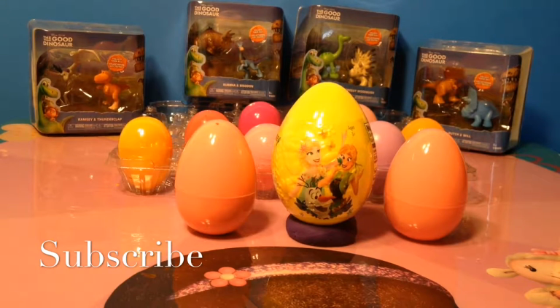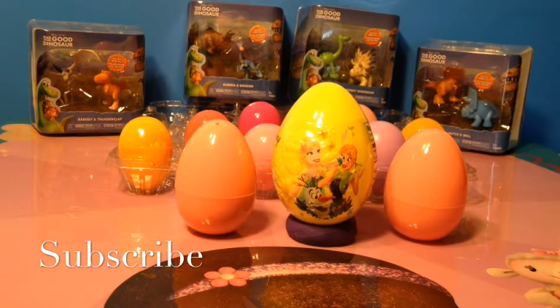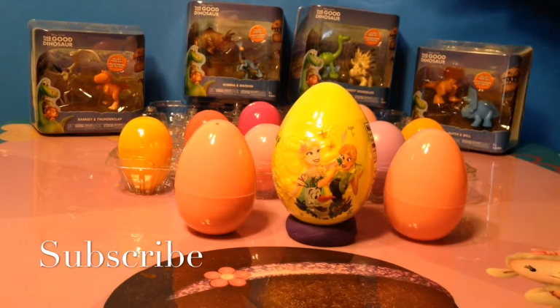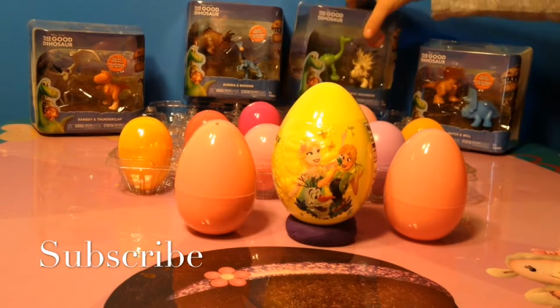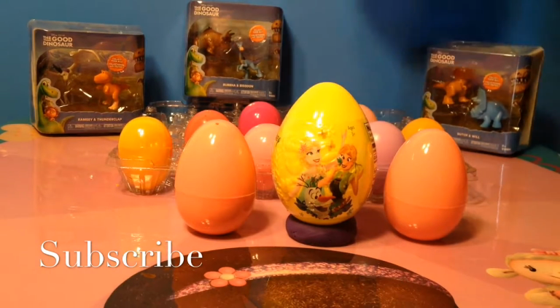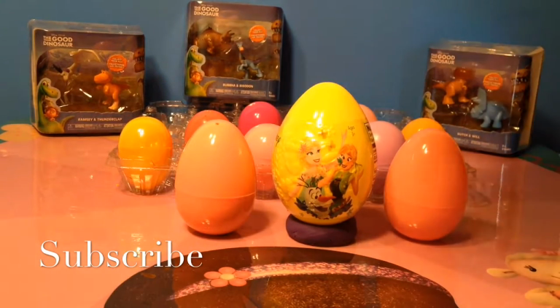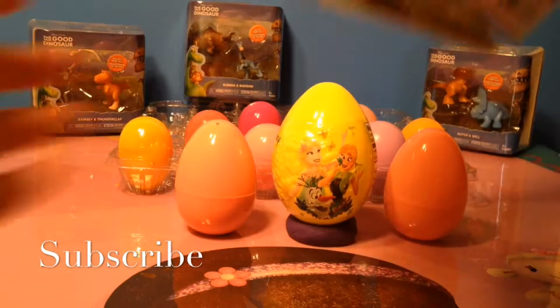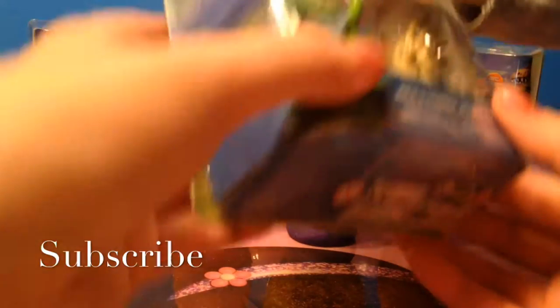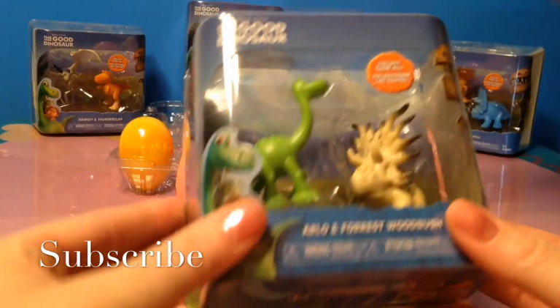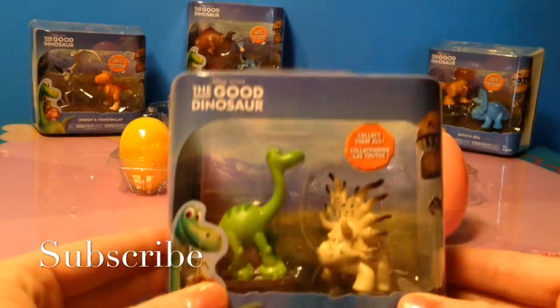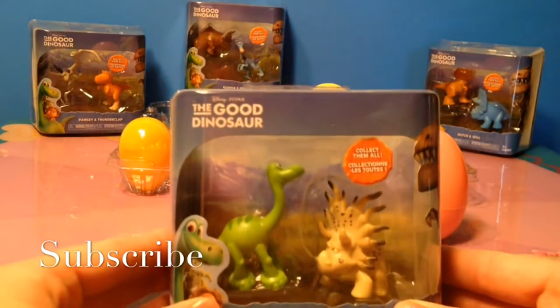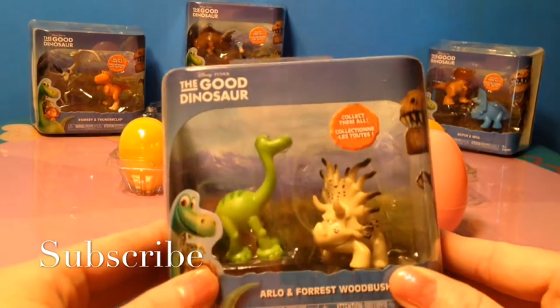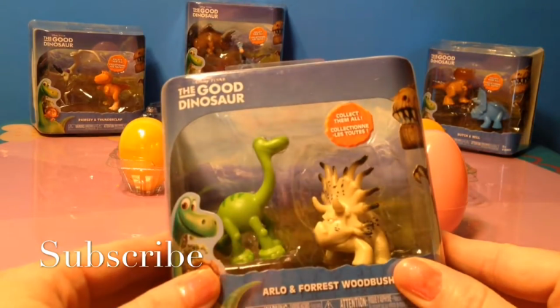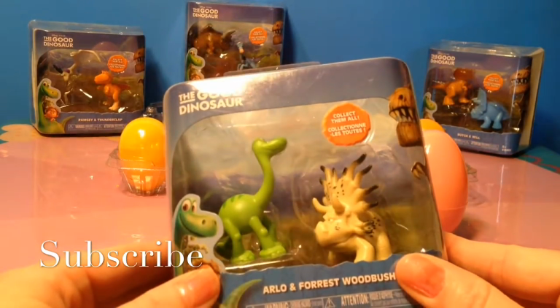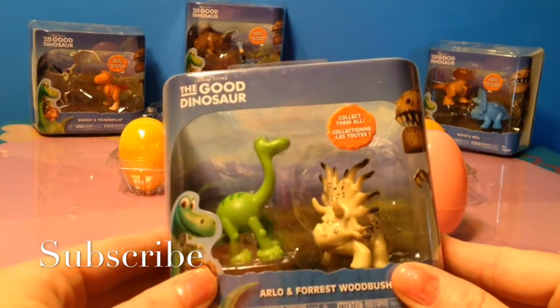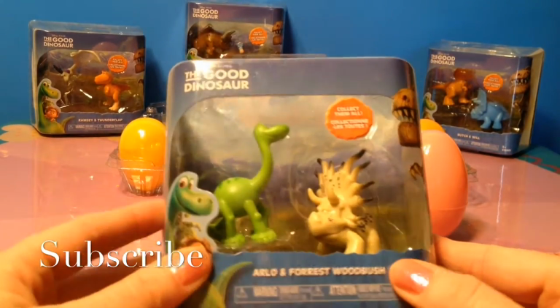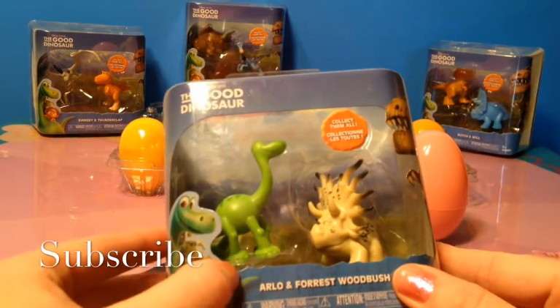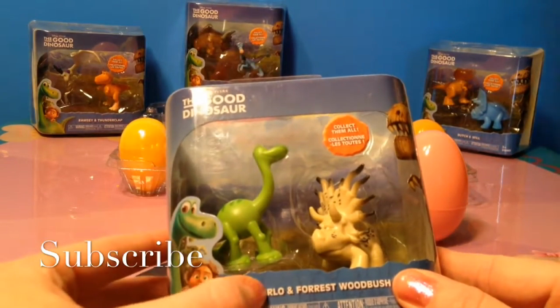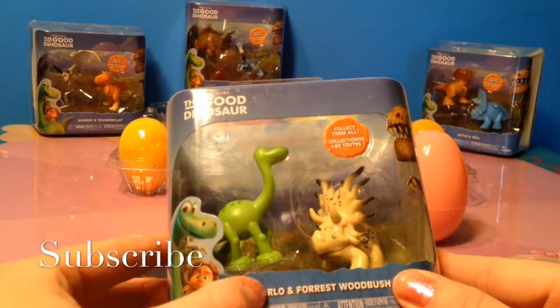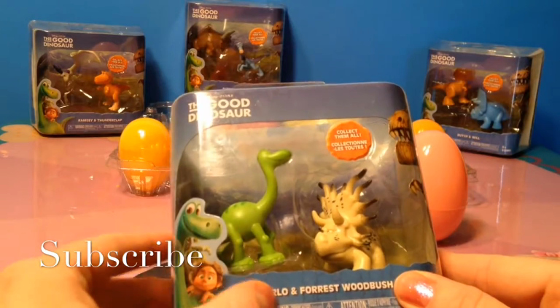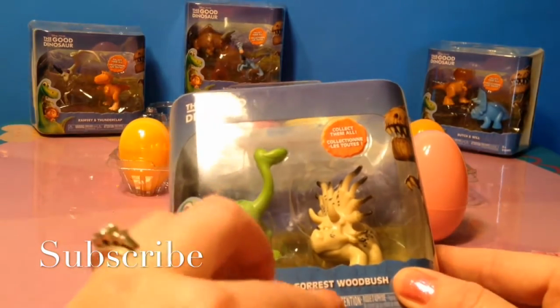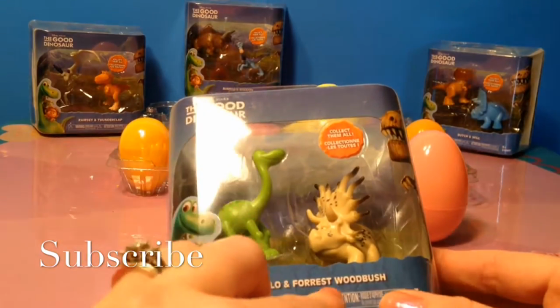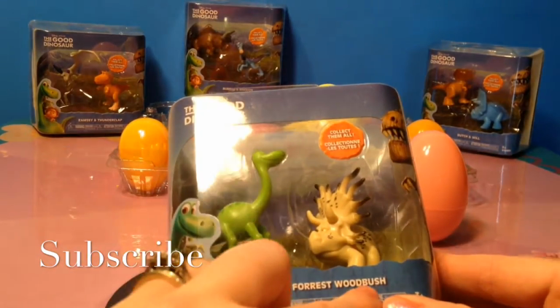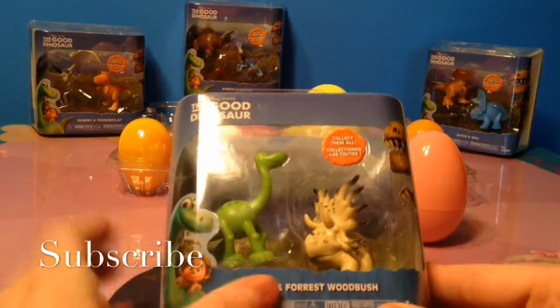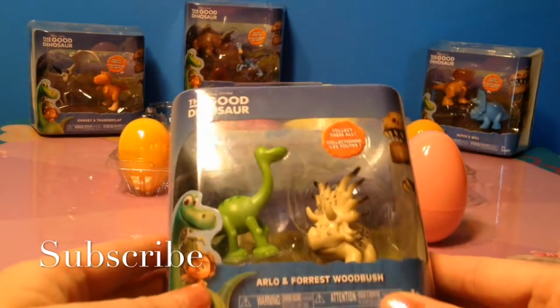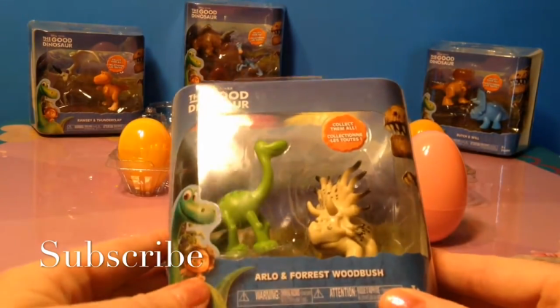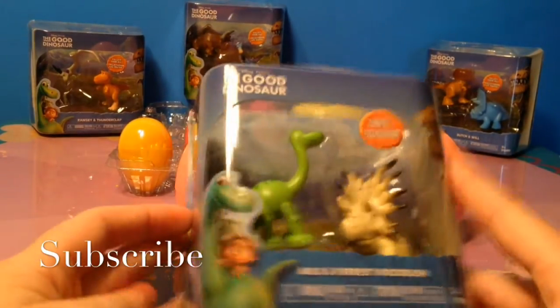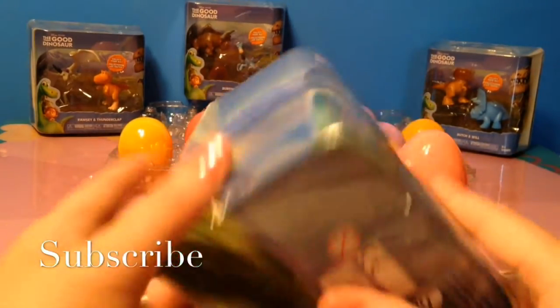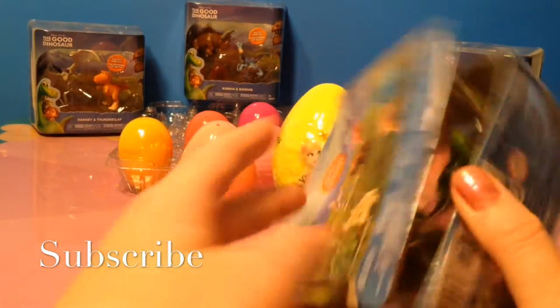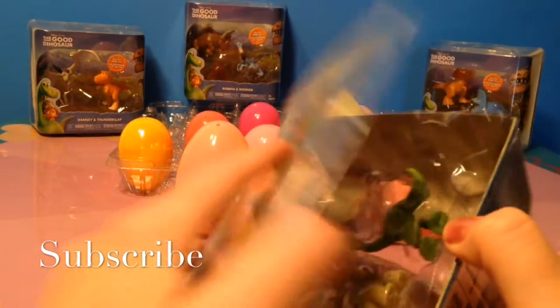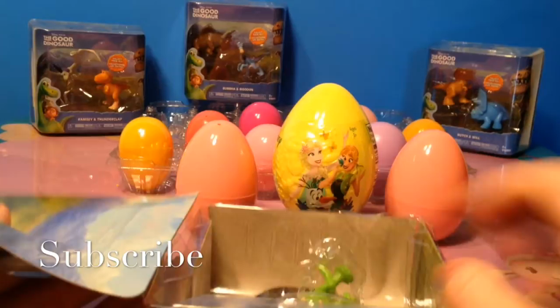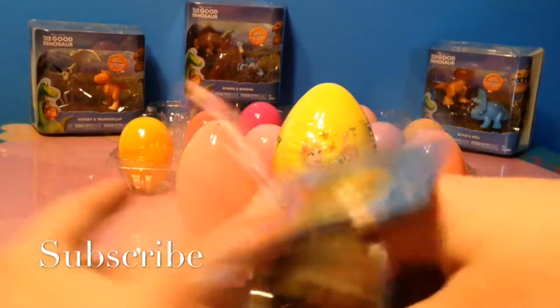Okay, Mia, pick the first thing. Okay, we have a package of Good Dinosaur Figurines. This comes with Arnold and Forrest Woodbush. Have any of you seen the Good Dinosaur movie?